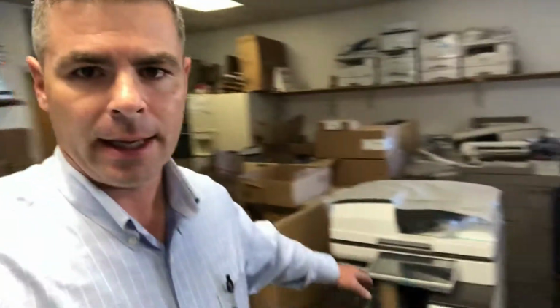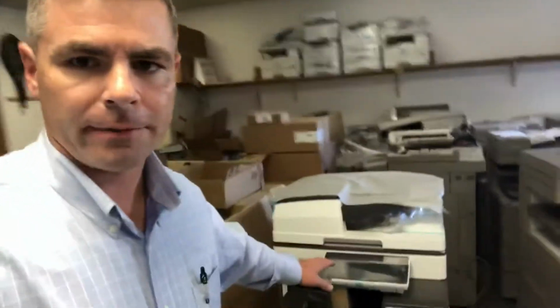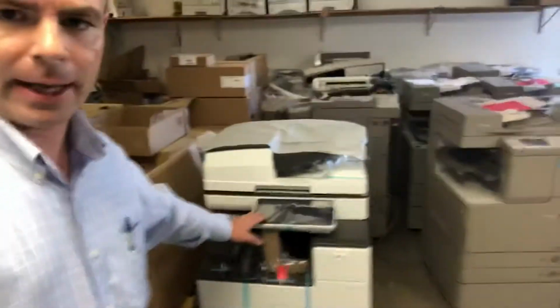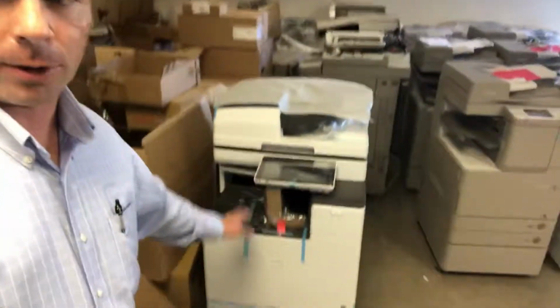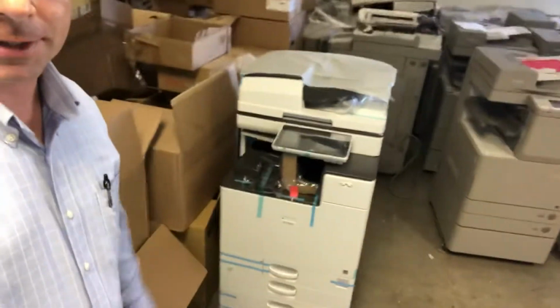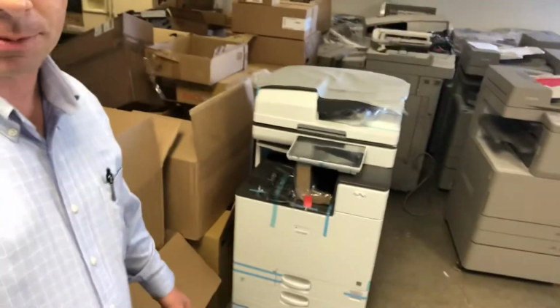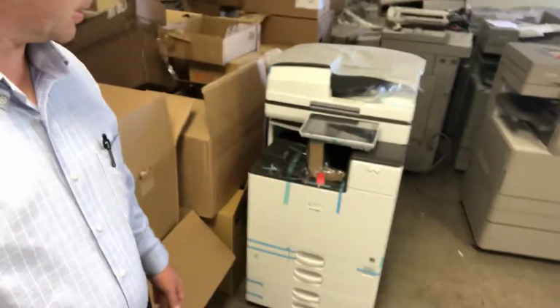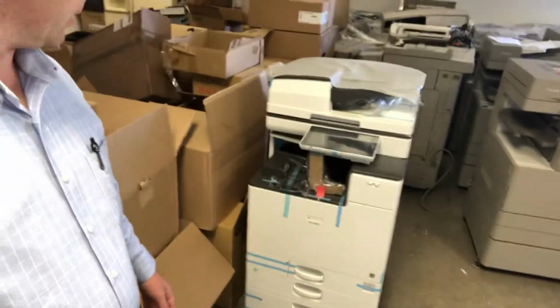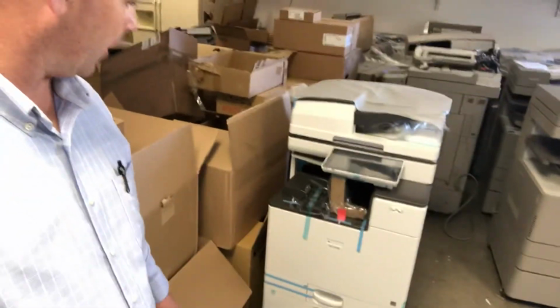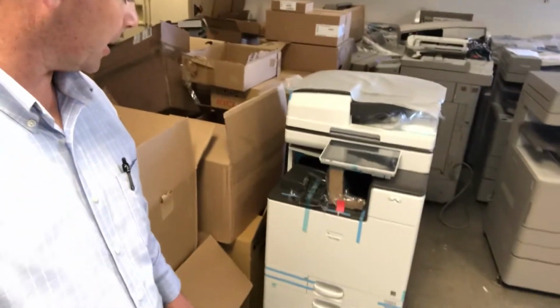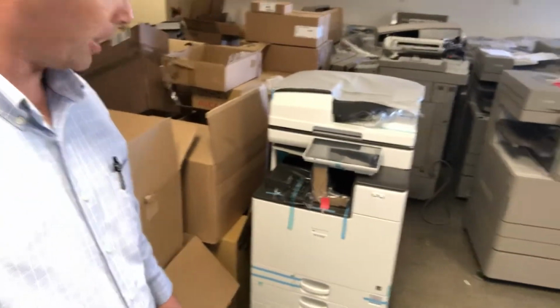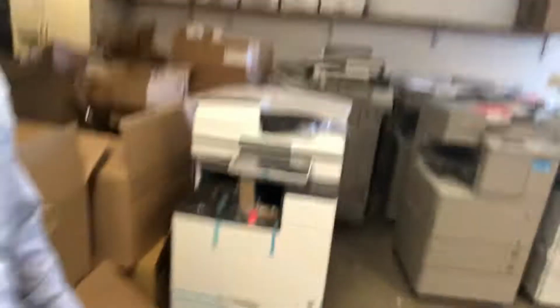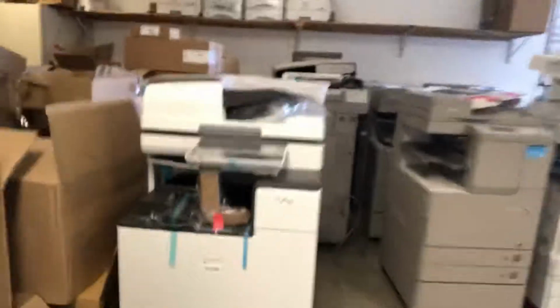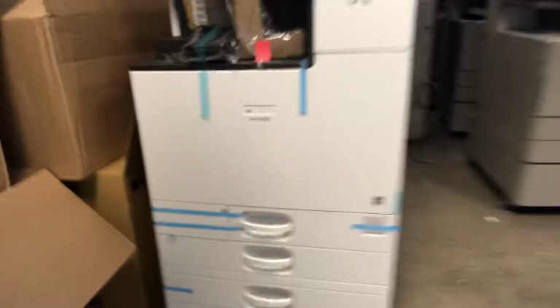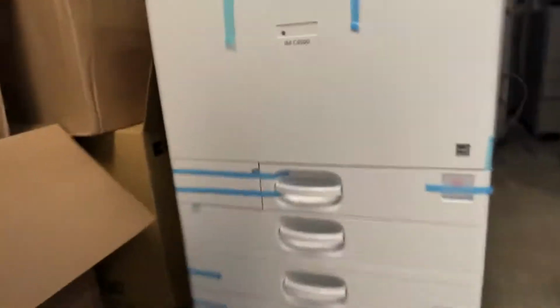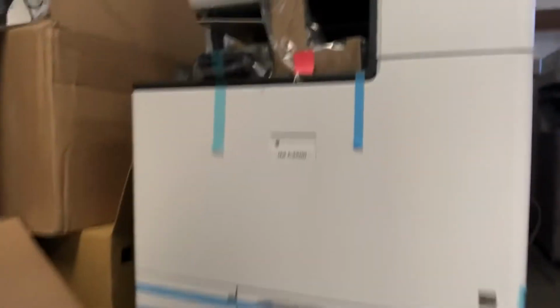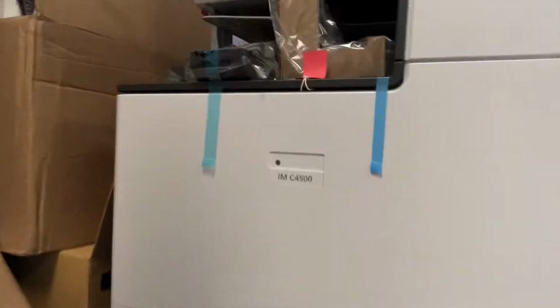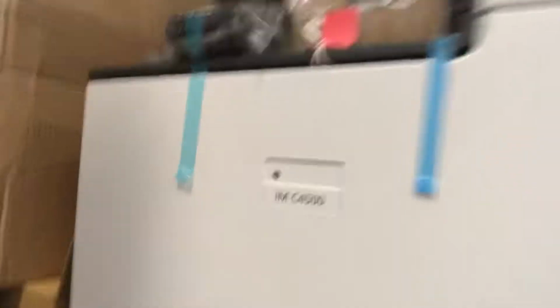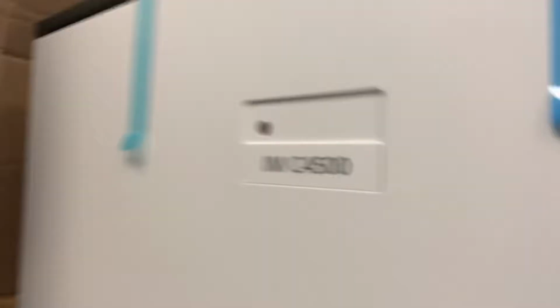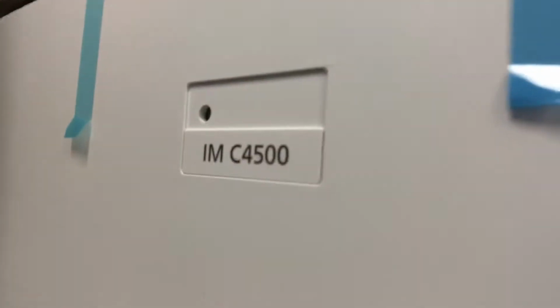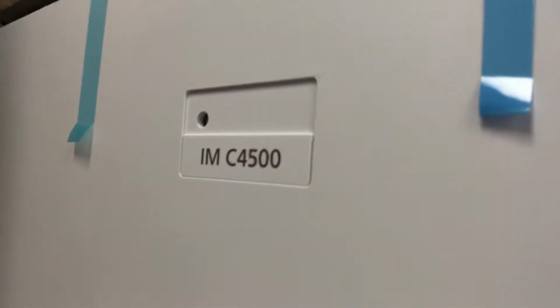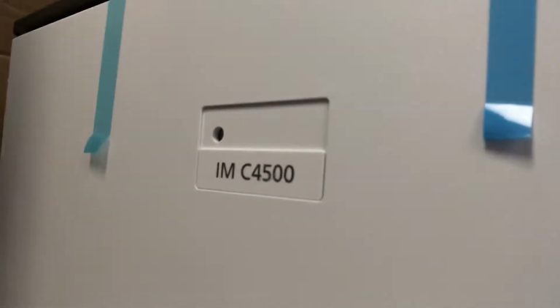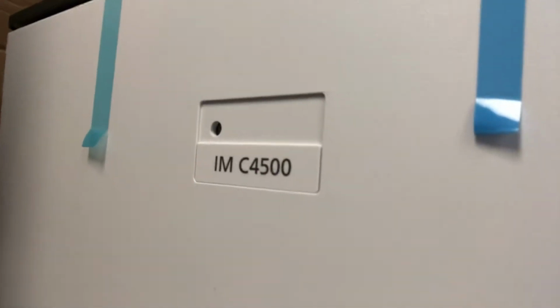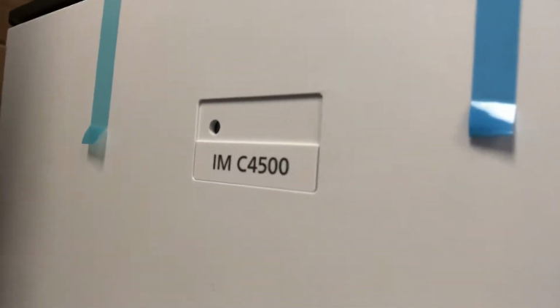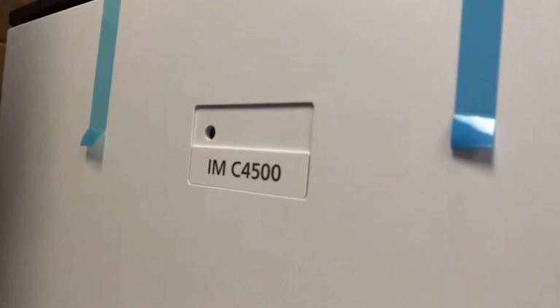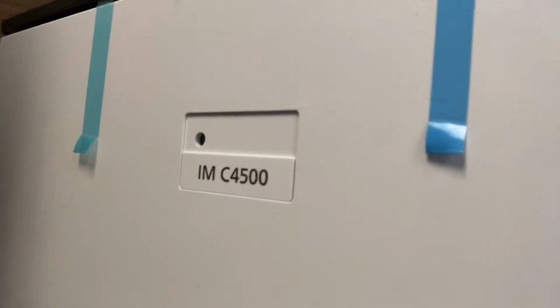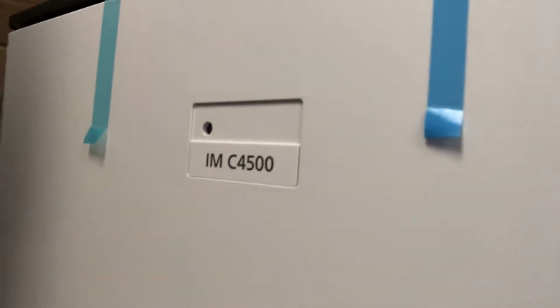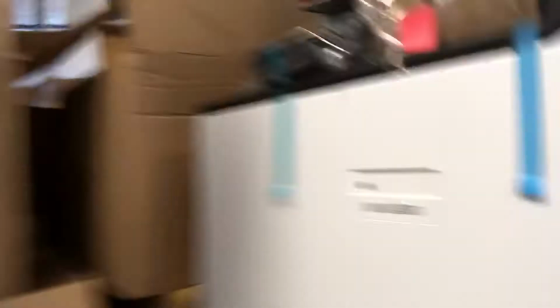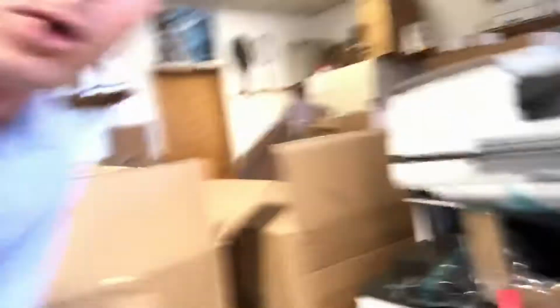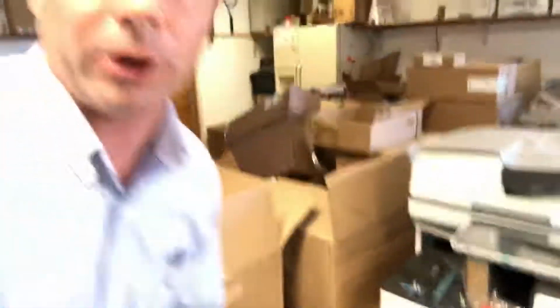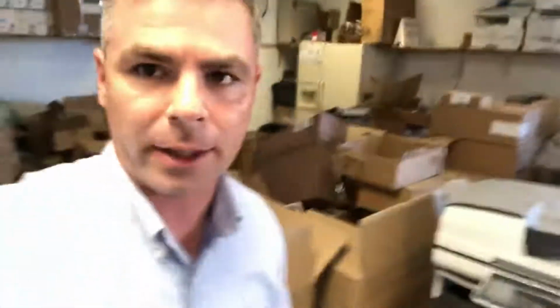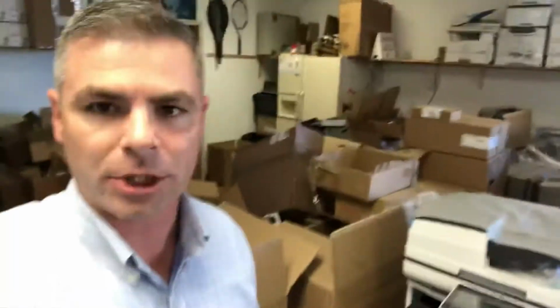Here I've got an A3 device. This machine is not all the way set up yet, just came in. It is a Savin Ricoh IMC 4500, one of the new intelligent machines.